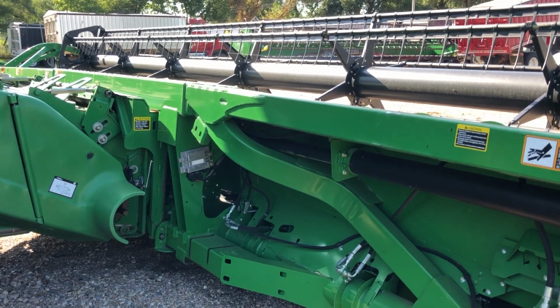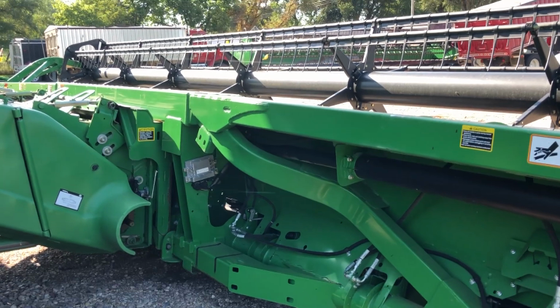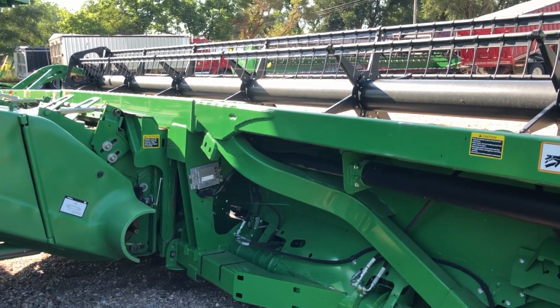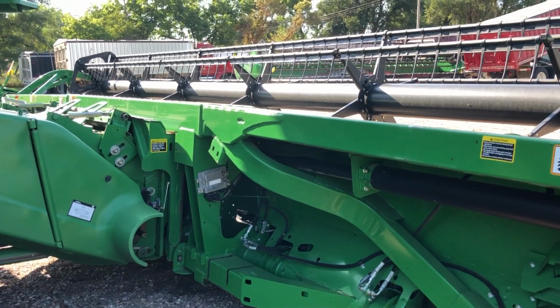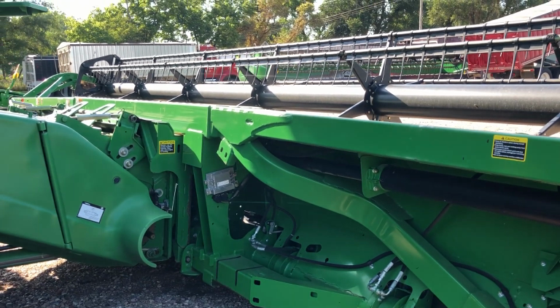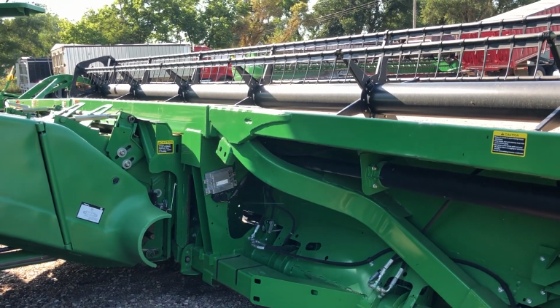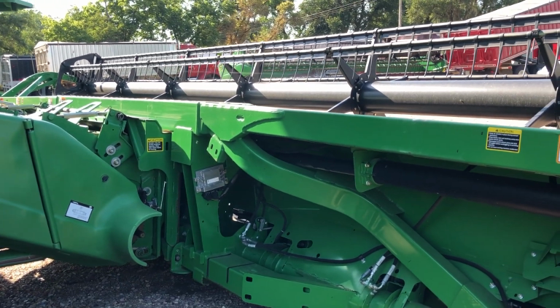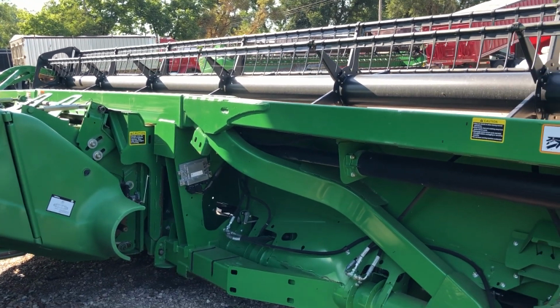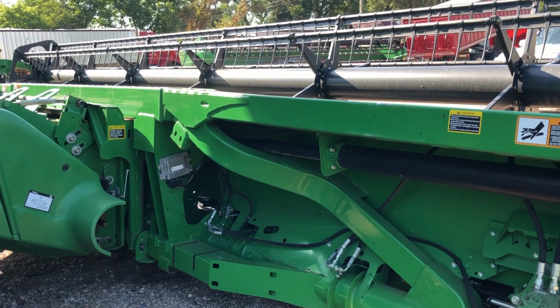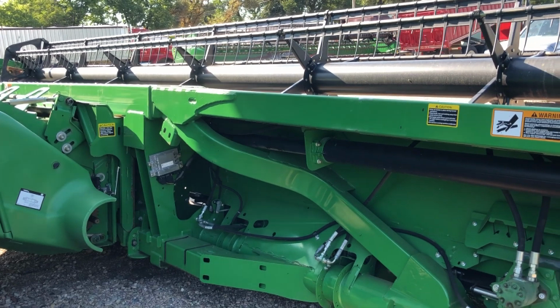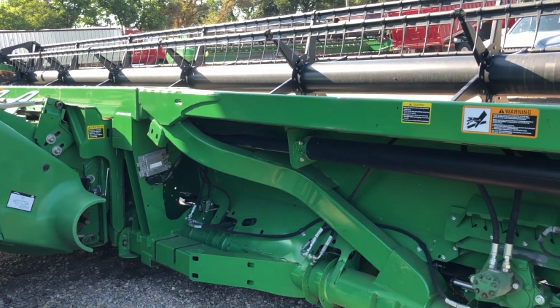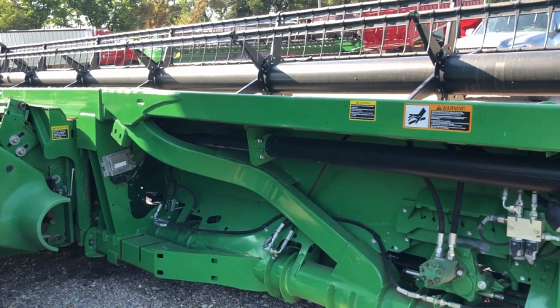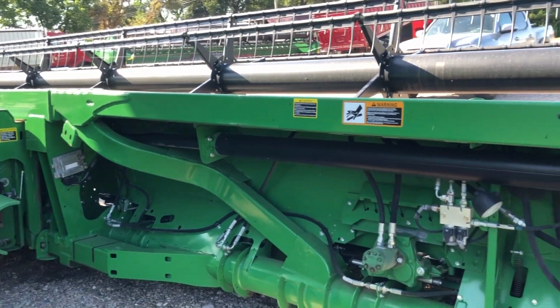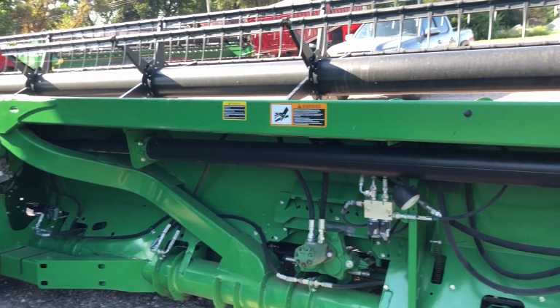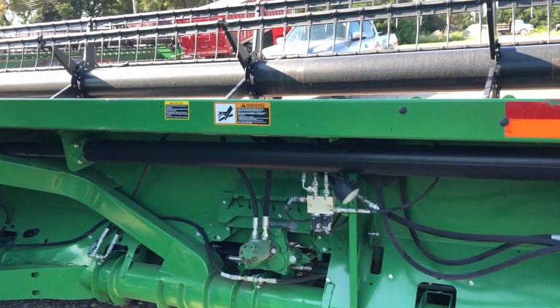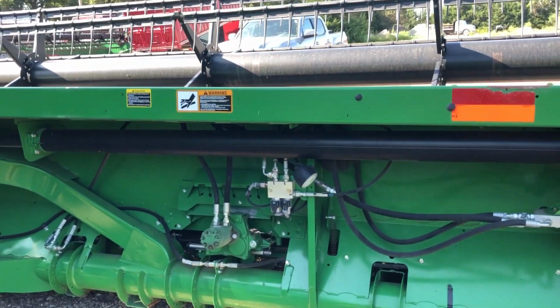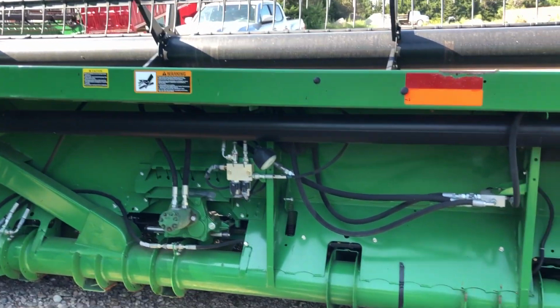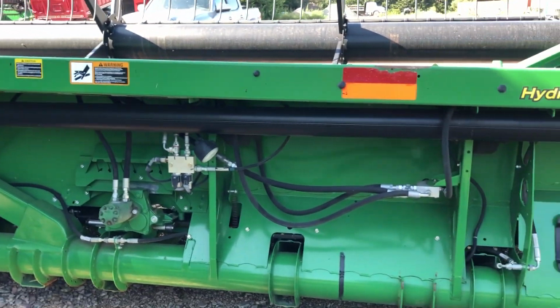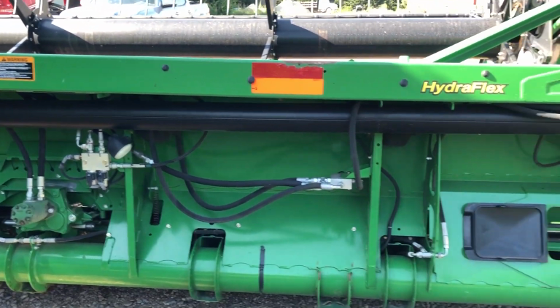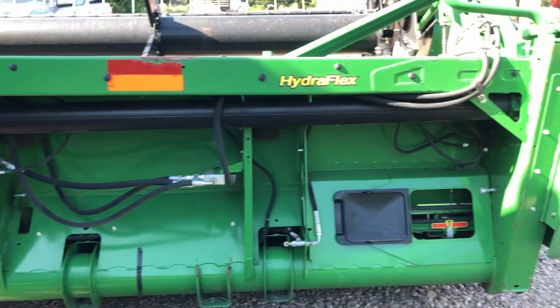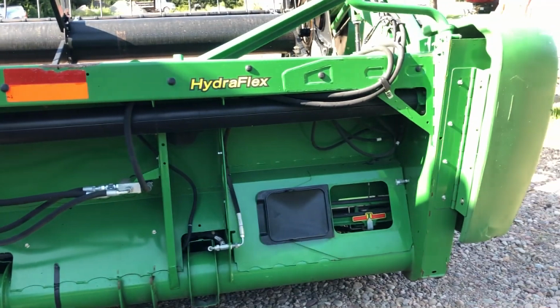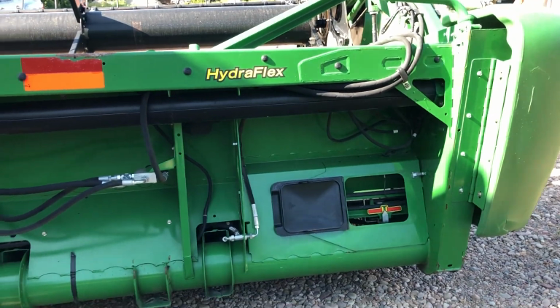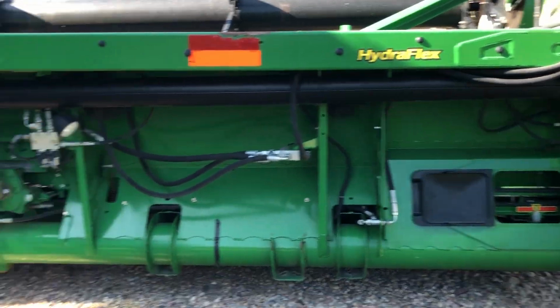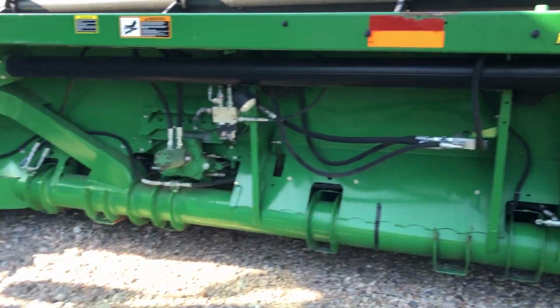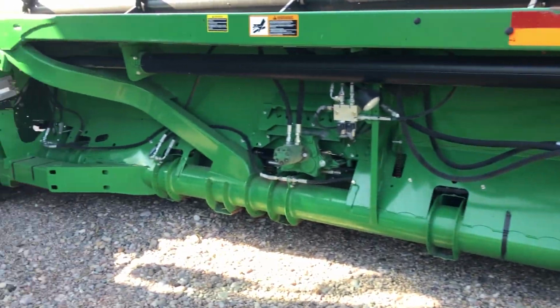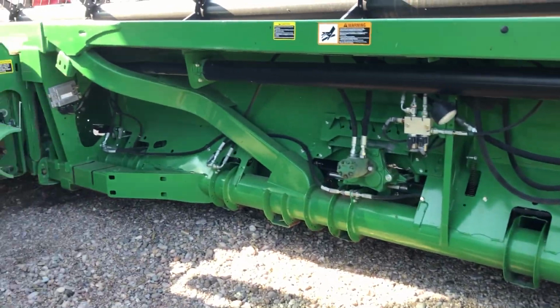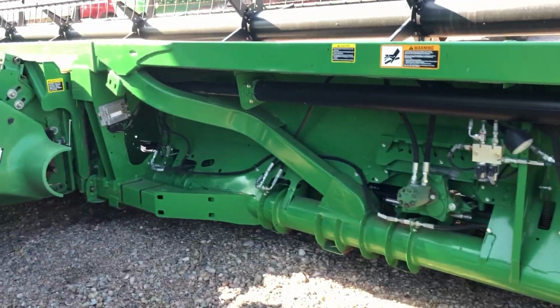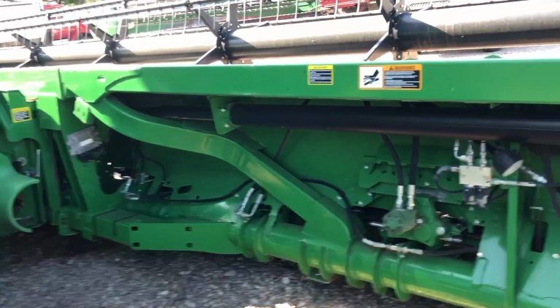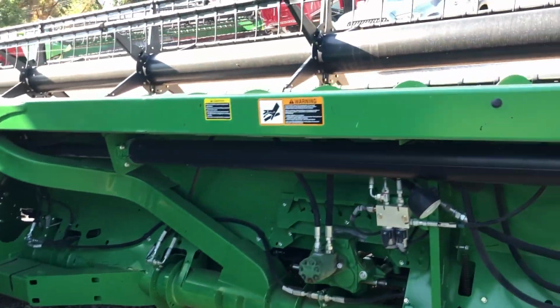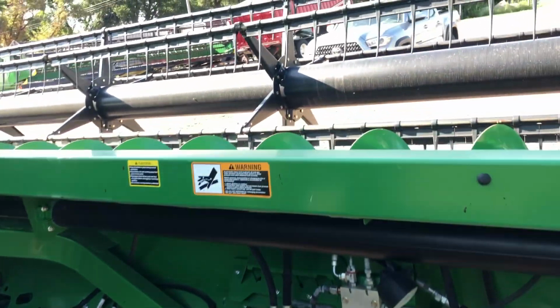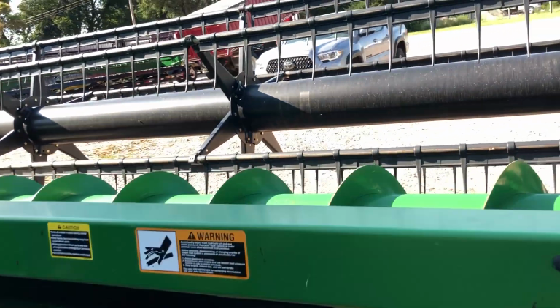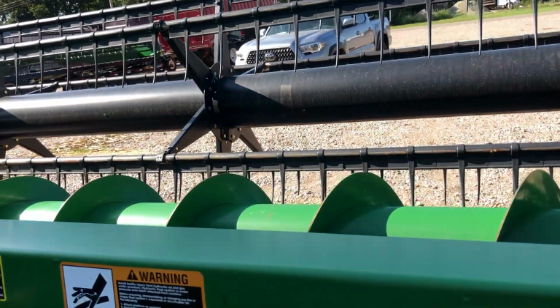What we're selling is the 2014 John Deere FD35 Flex Draper. We have two of them. We have reconditioned them, and we're selling them with the P augers.